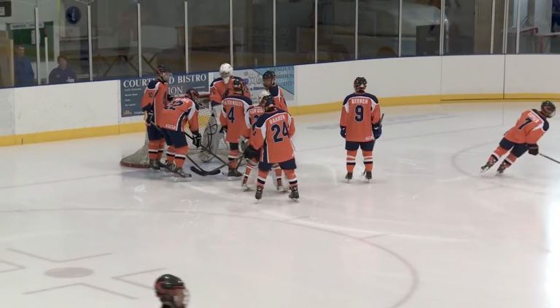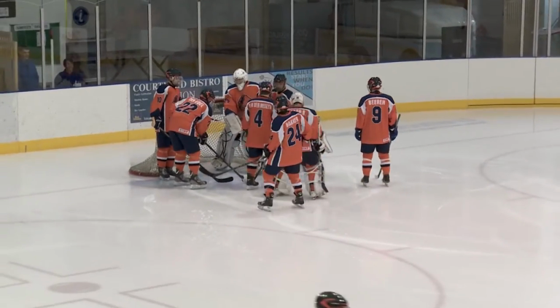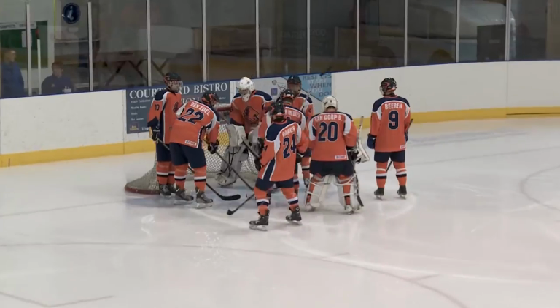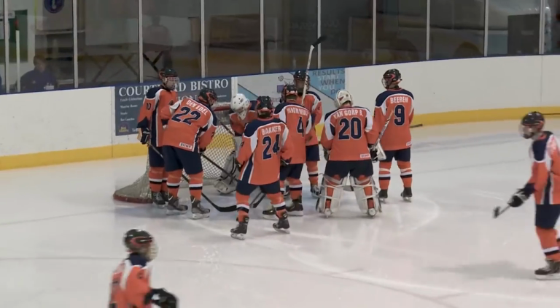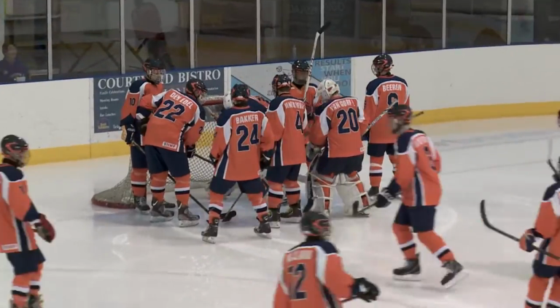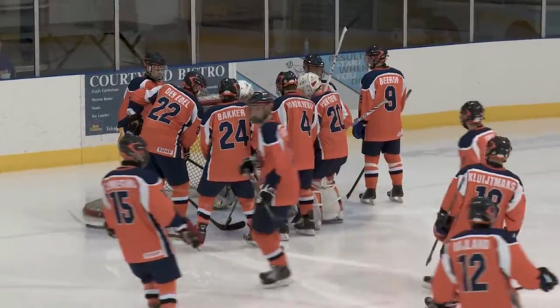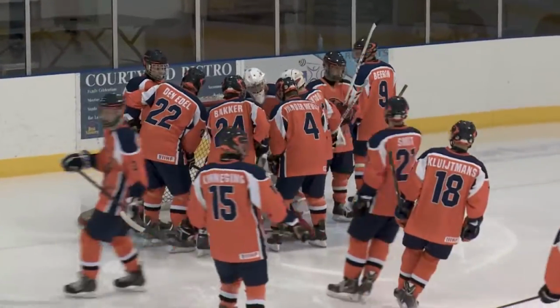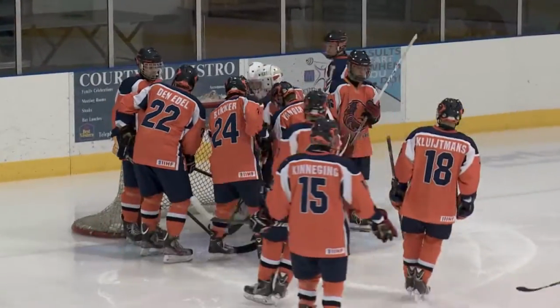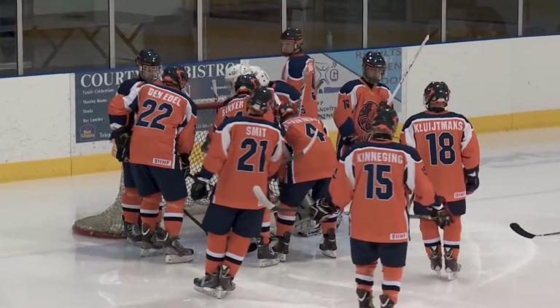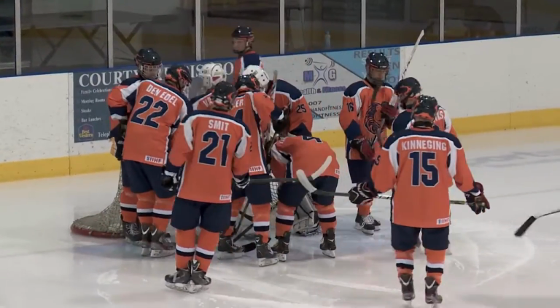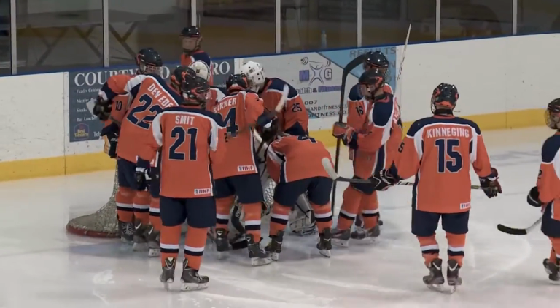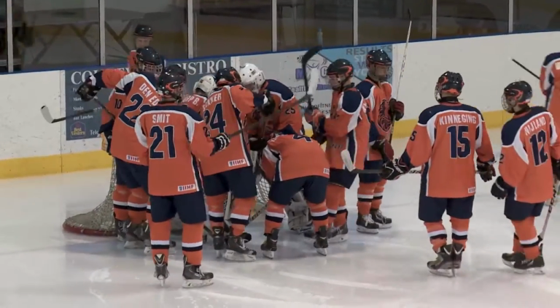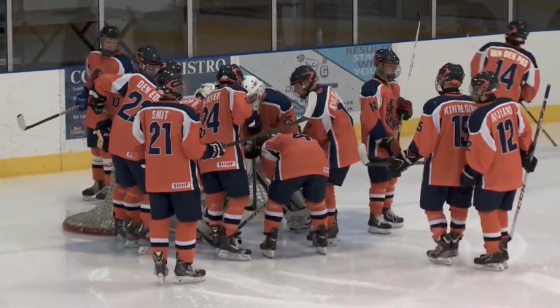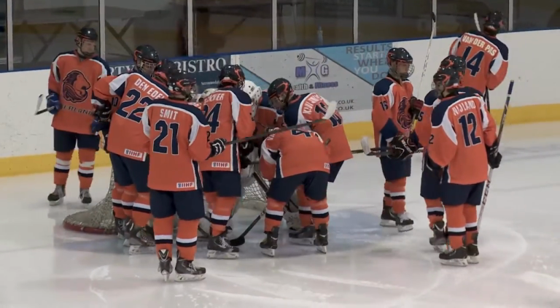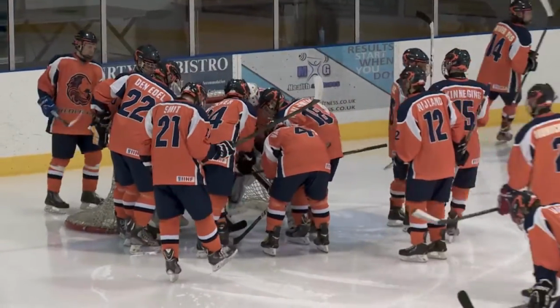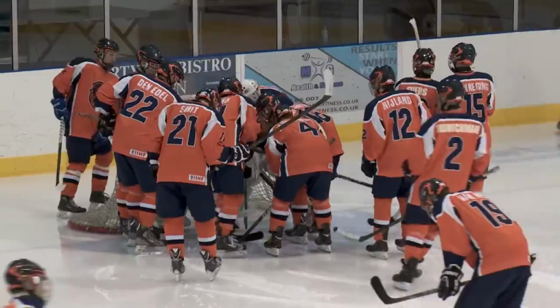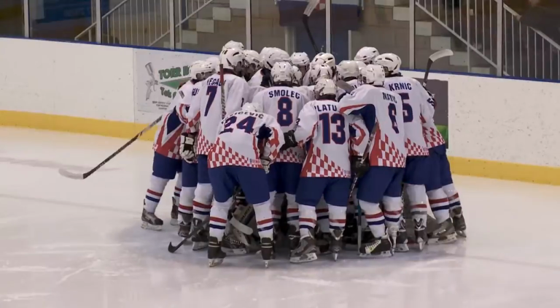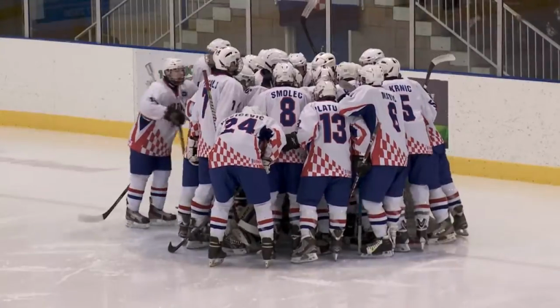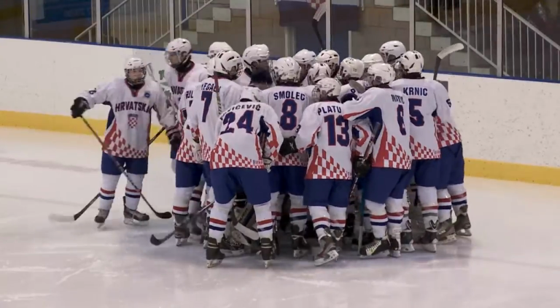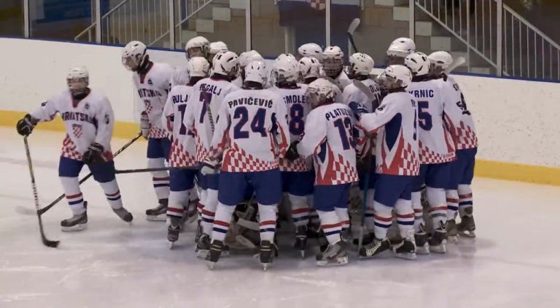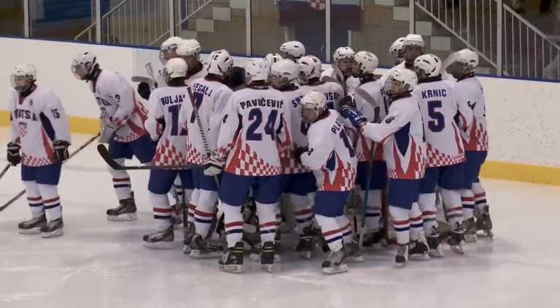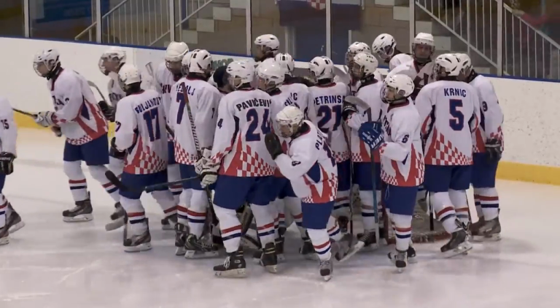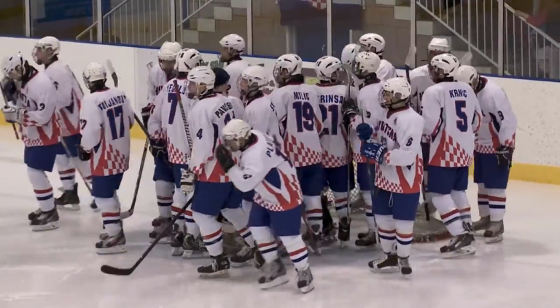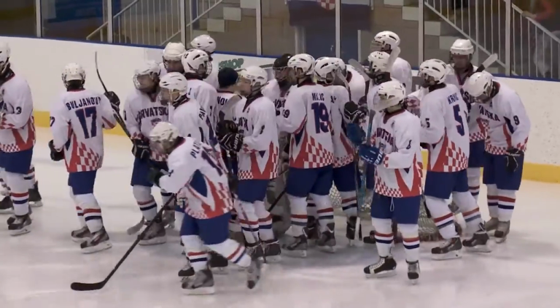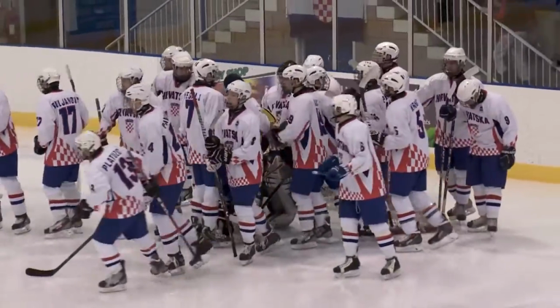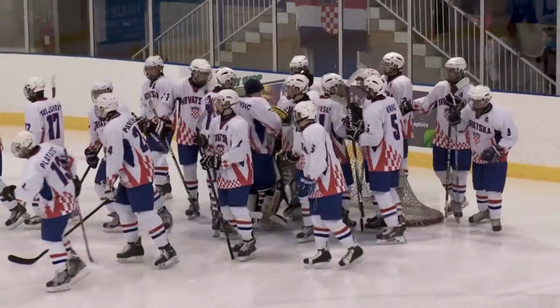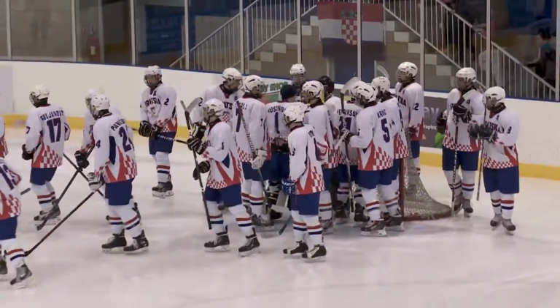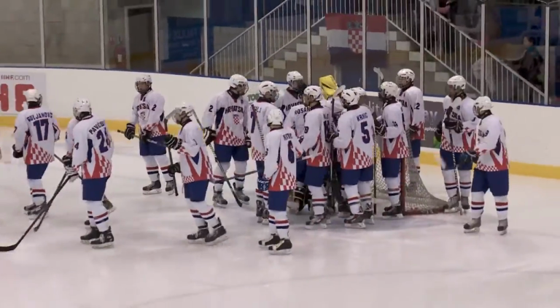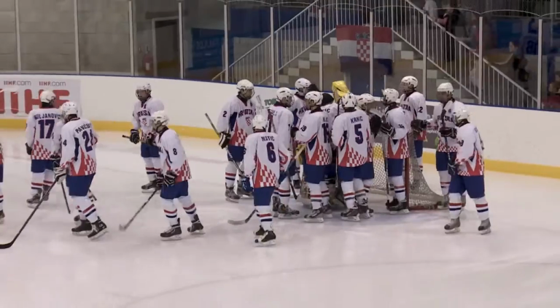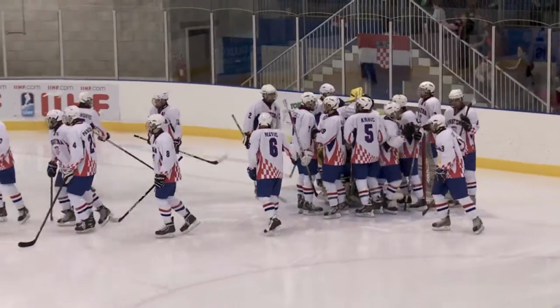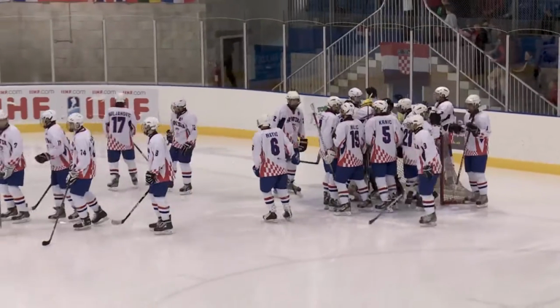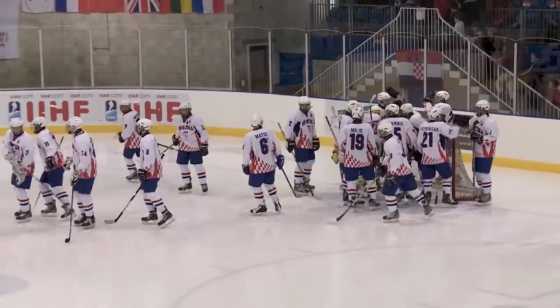Day 3 of the 2014 Under-18s World Championships Division 2A. You join us today for Game 7 of the tournament between Croatia and the Netherlands.